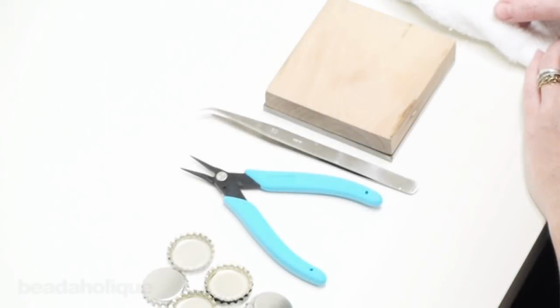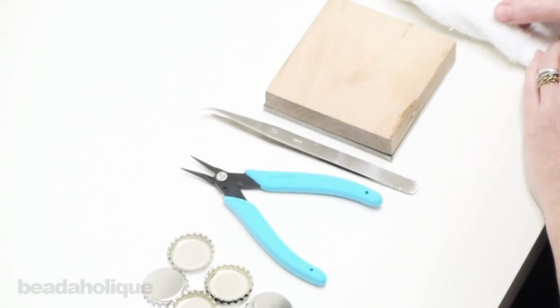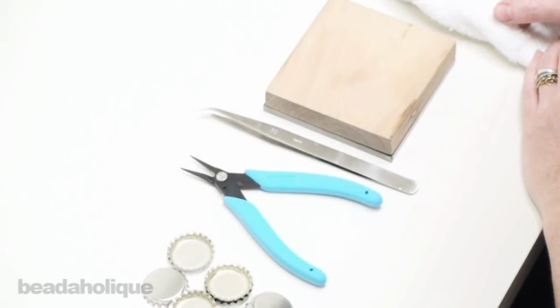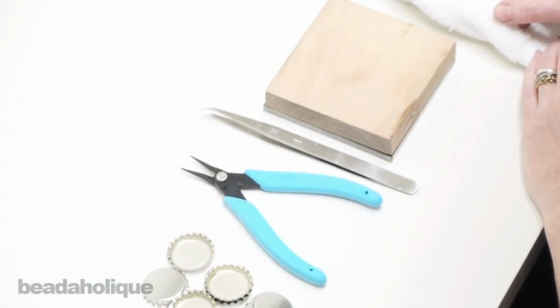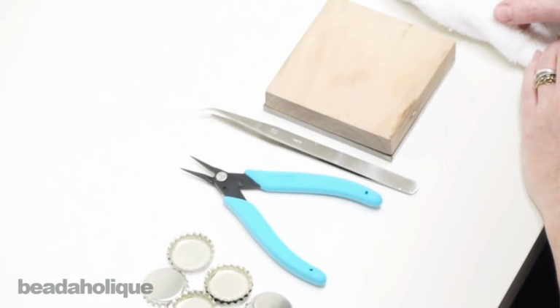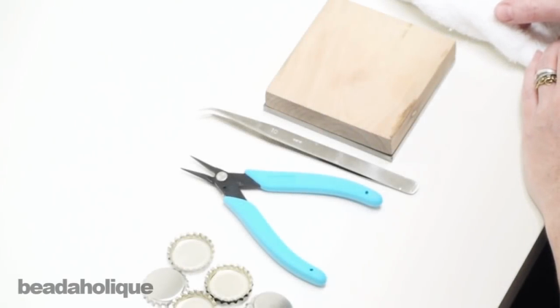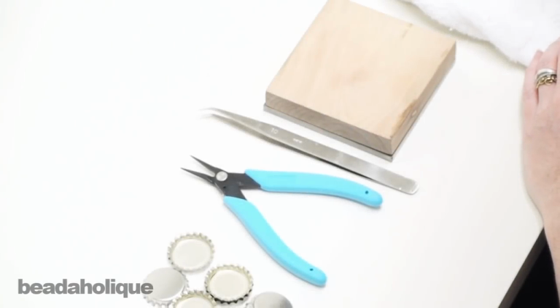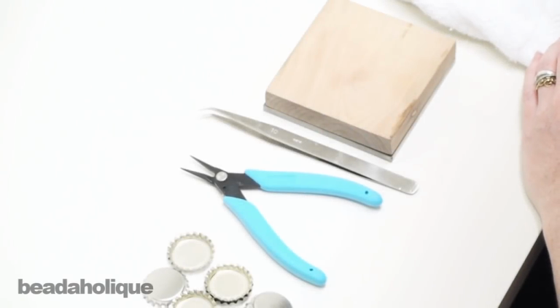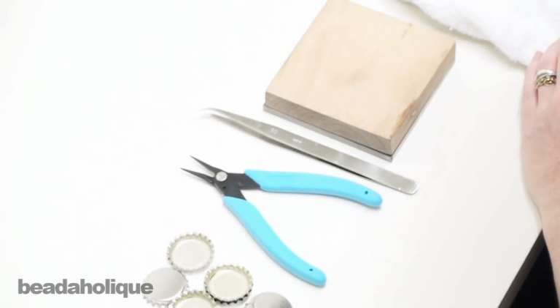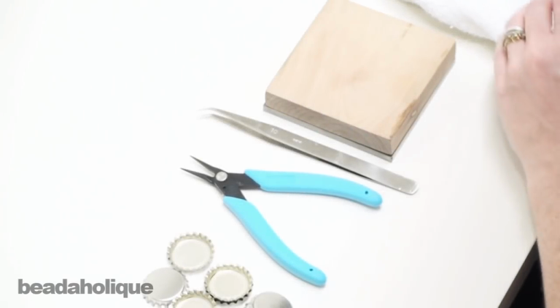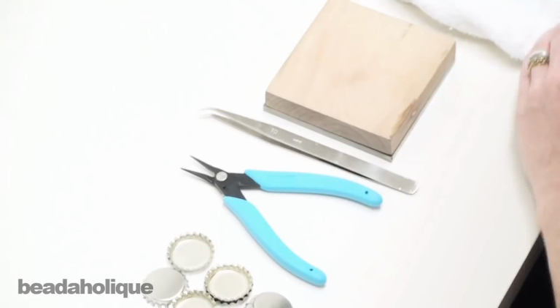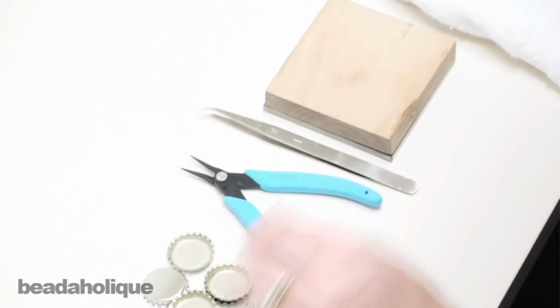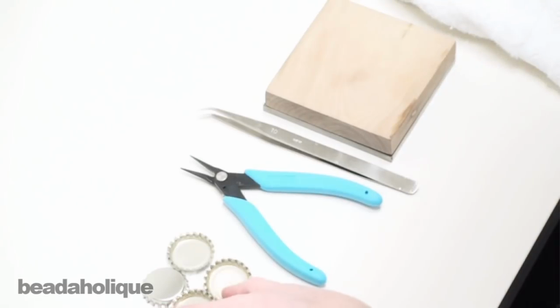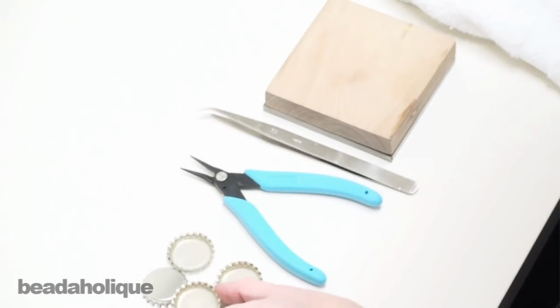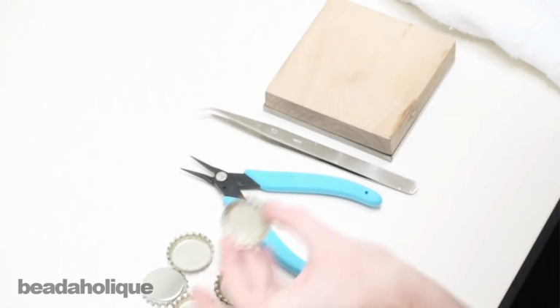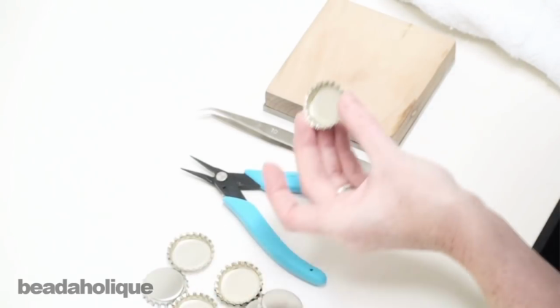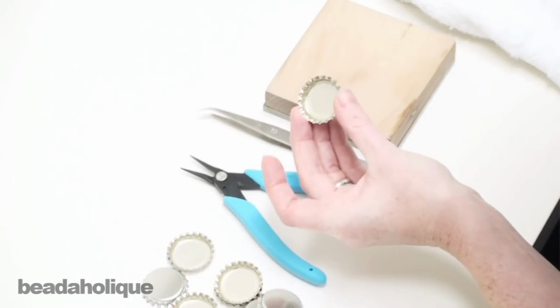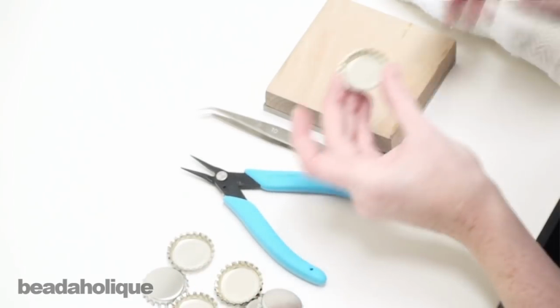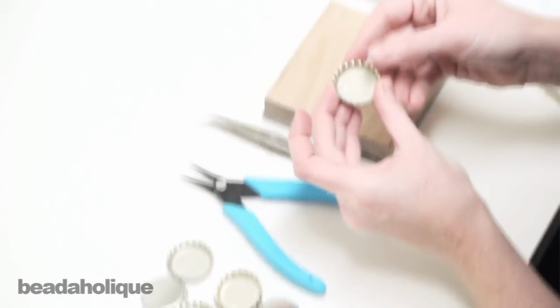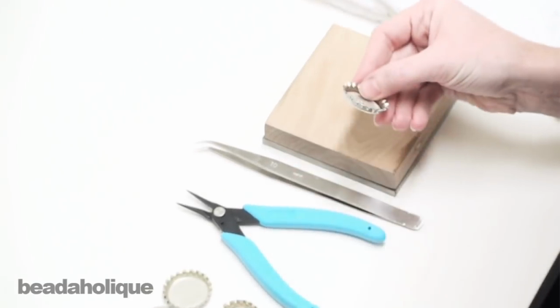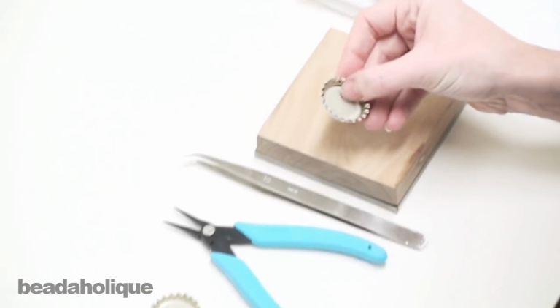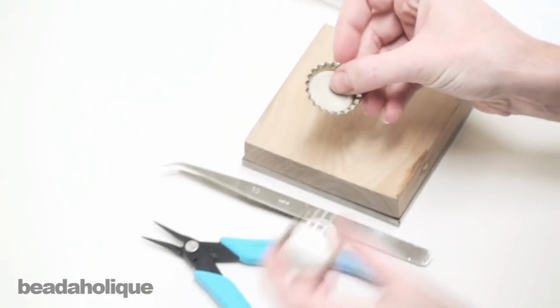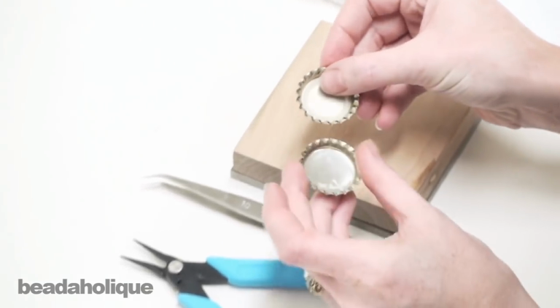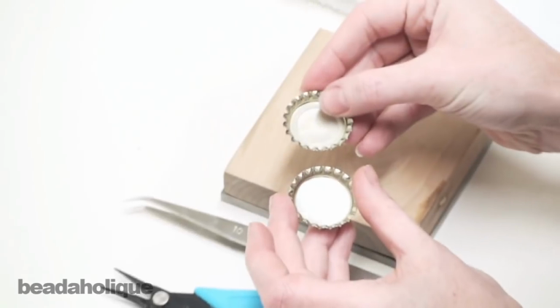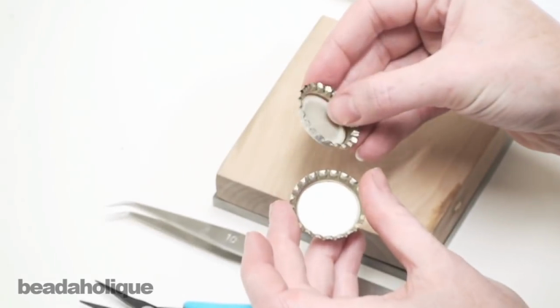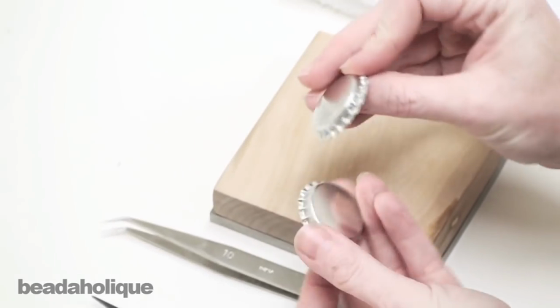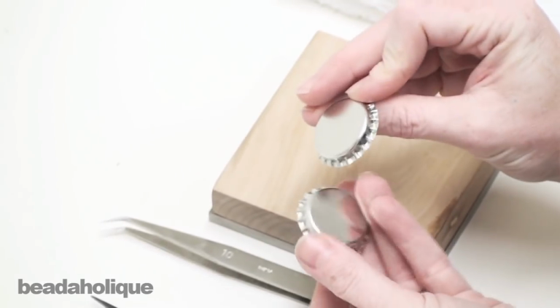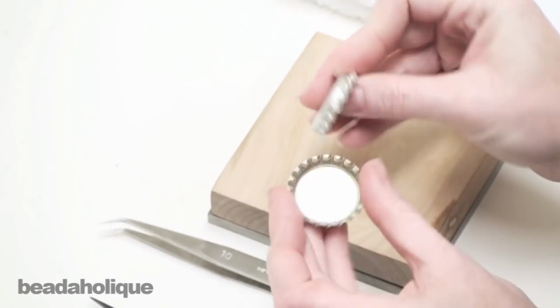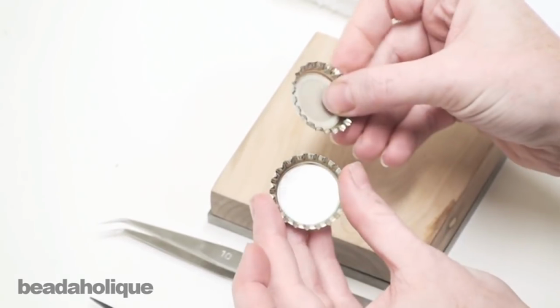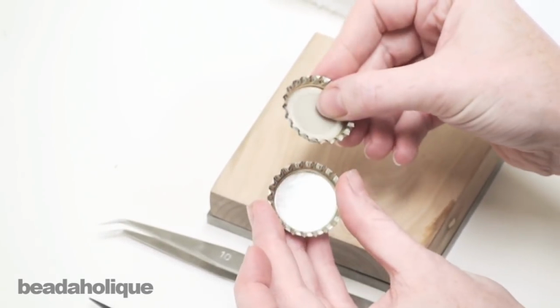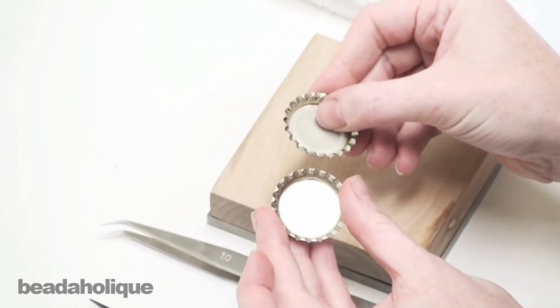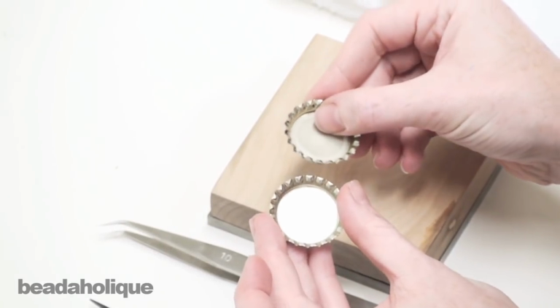Thank you for joining us here at Beadaholique.com. Today I'm going to show you how to remove the plastic liners out of bottle caps. You're probably familiar with bottle caps and there are many applications for making jewelry.